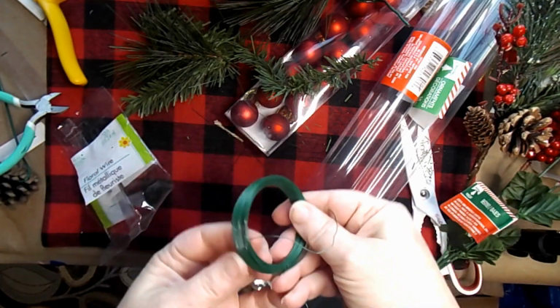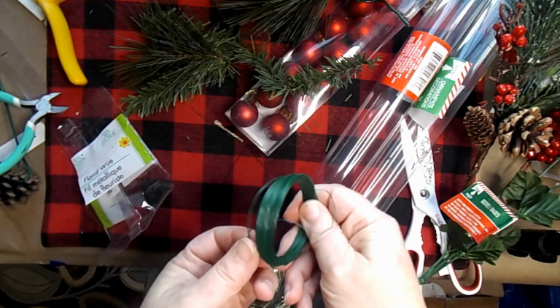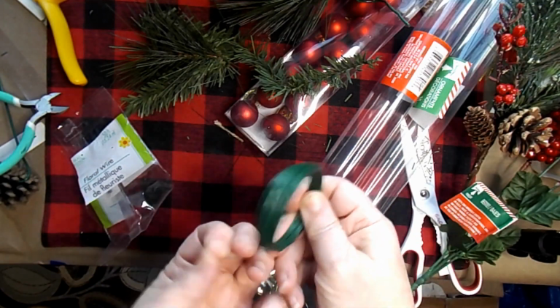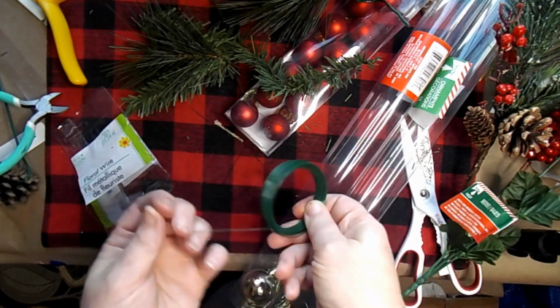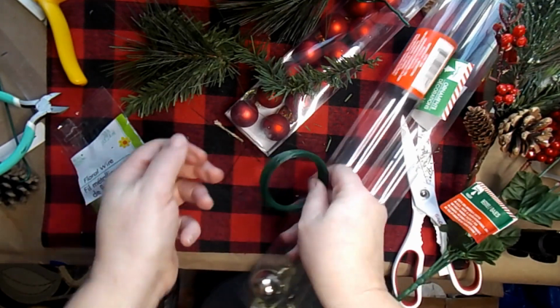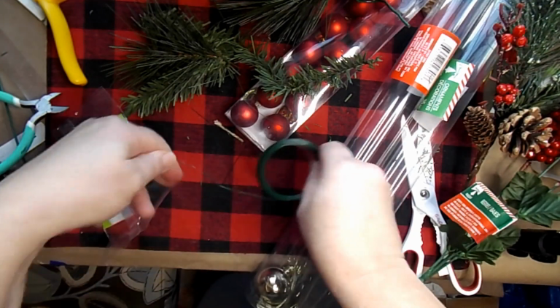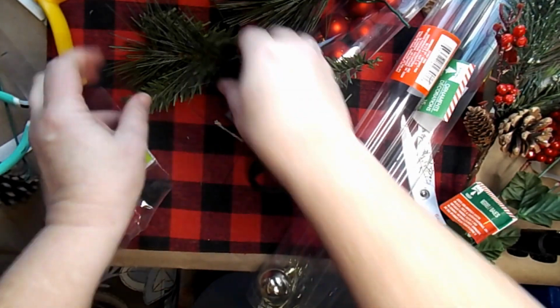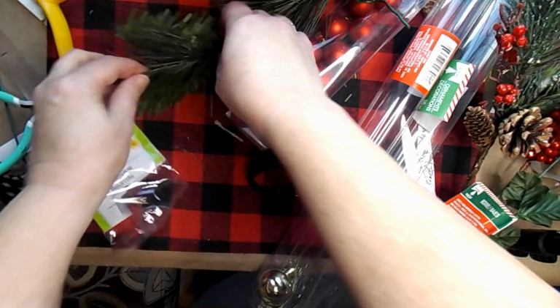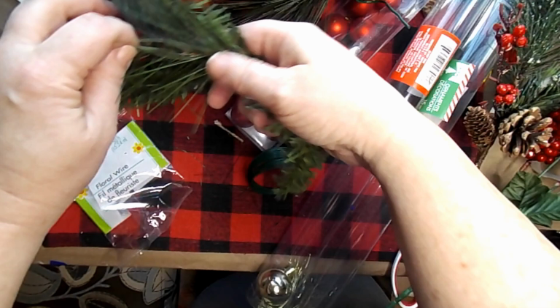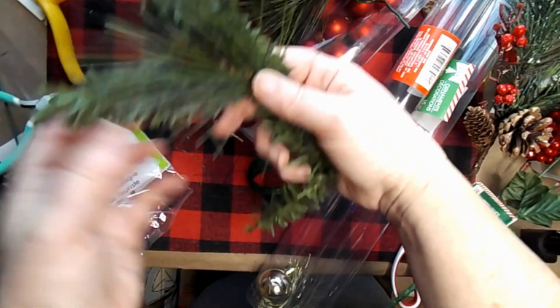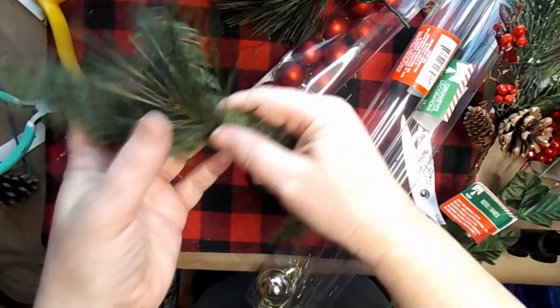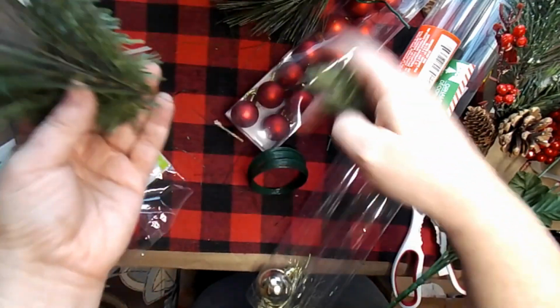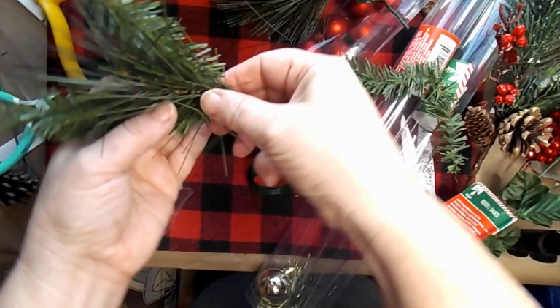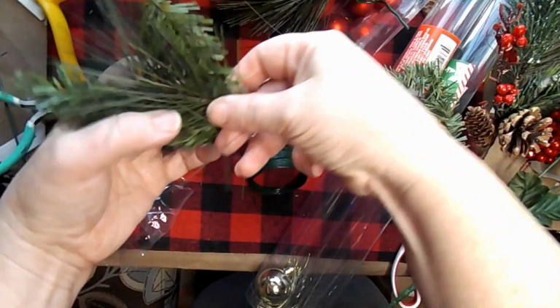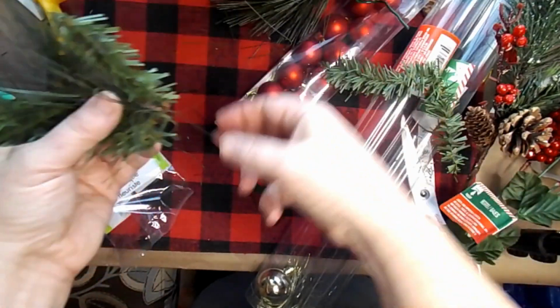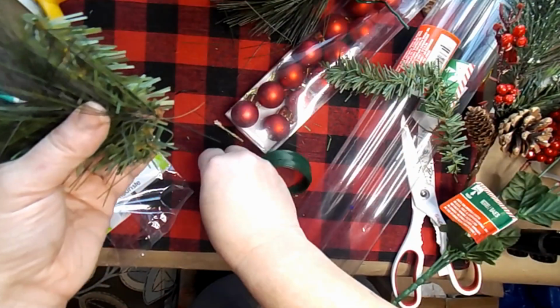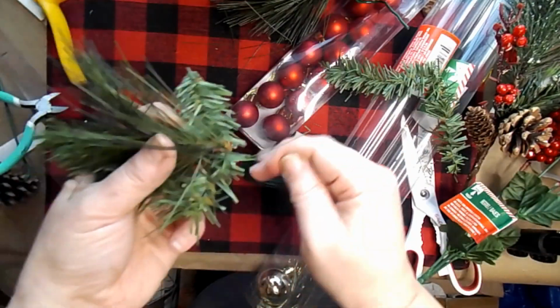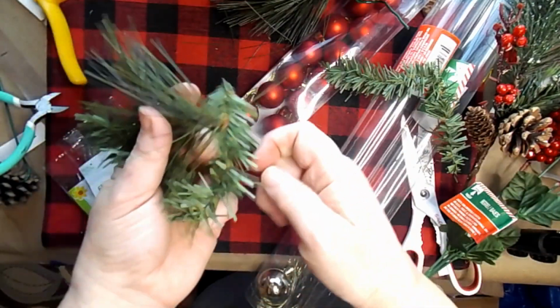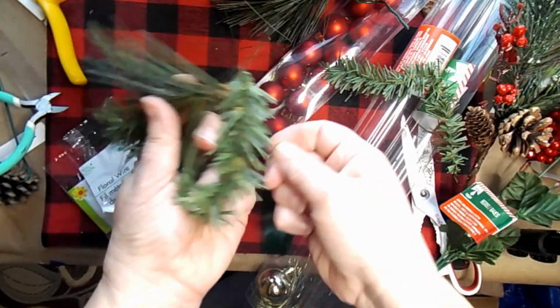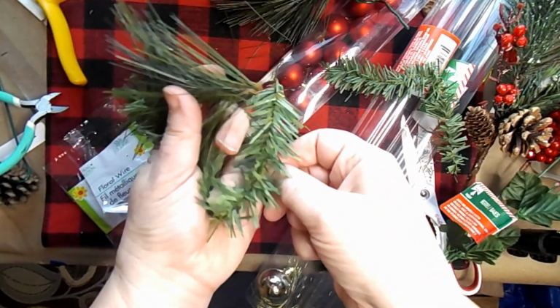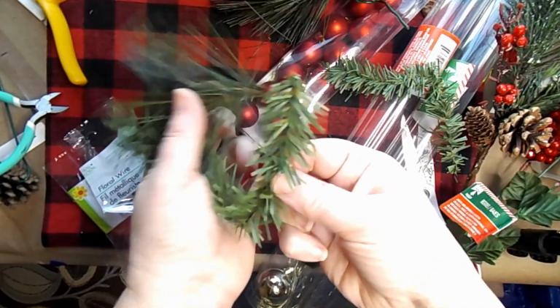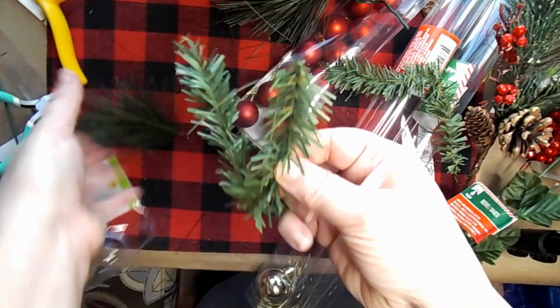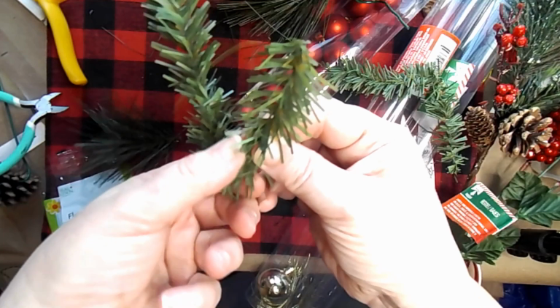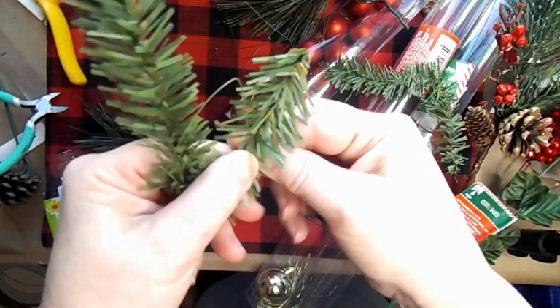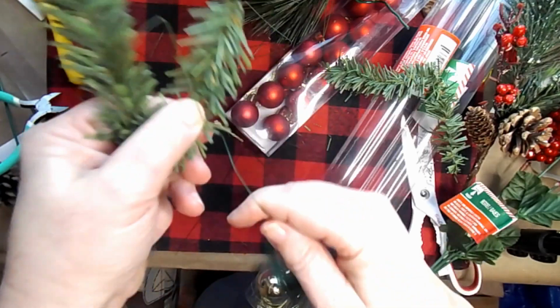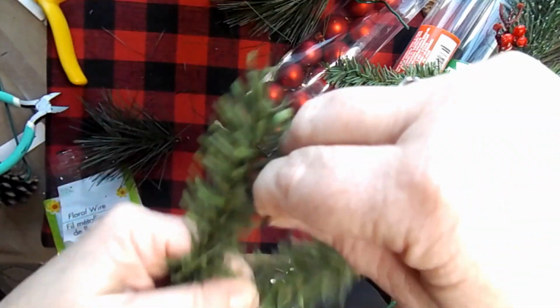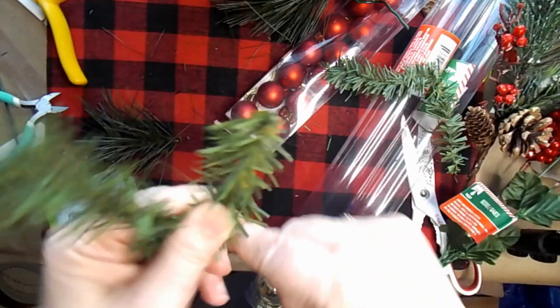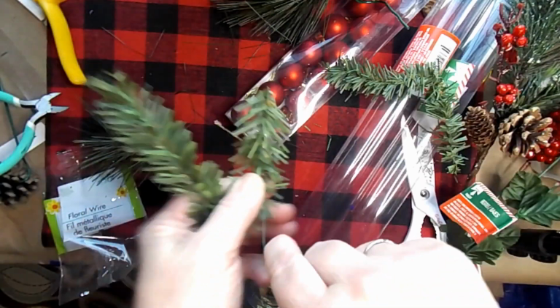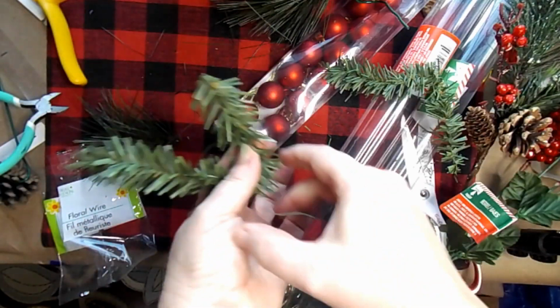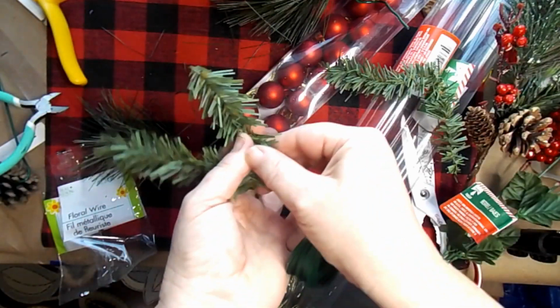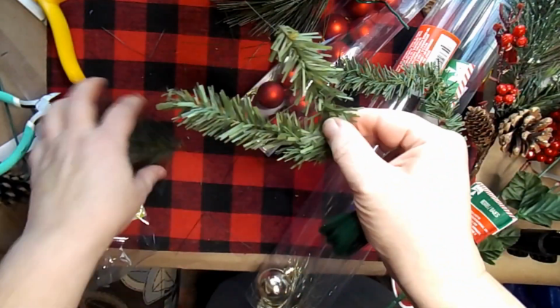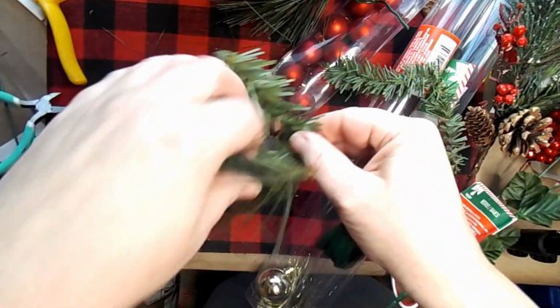I used some floral wire, but you can definitely use hot glue as well. You will see I was trying to decide between two ribbons, but I'll let you watch here.